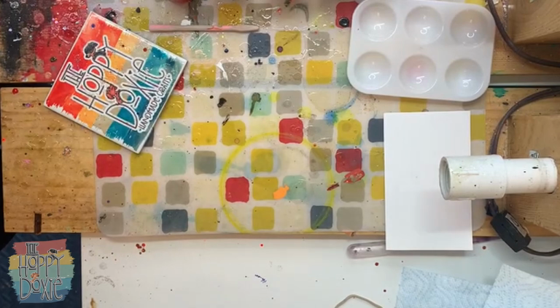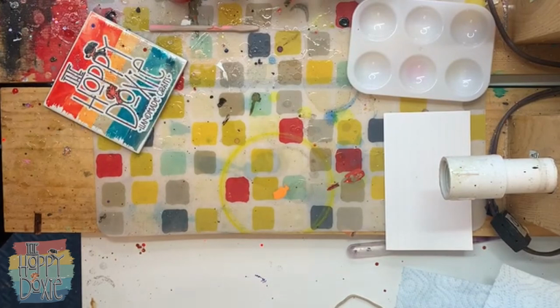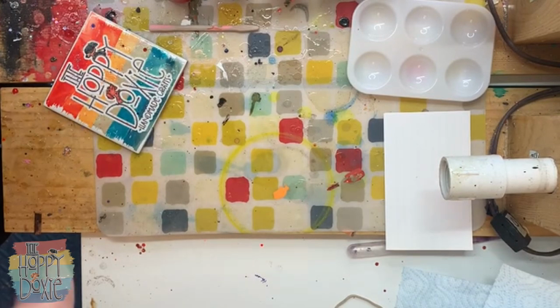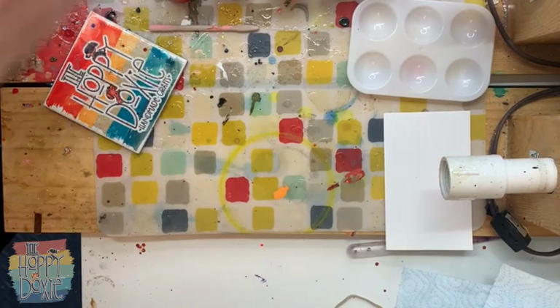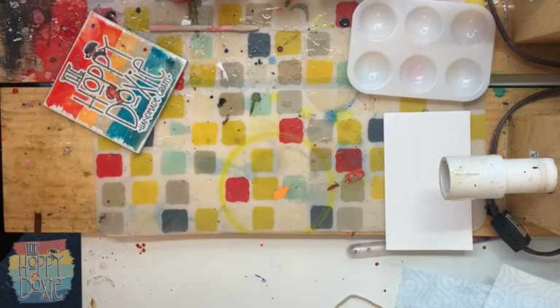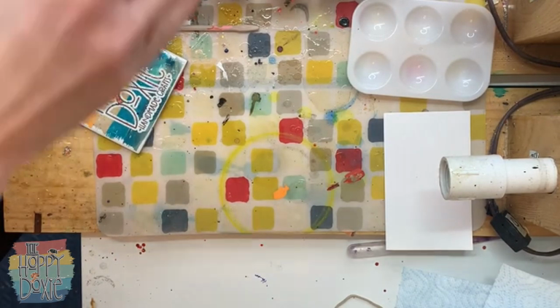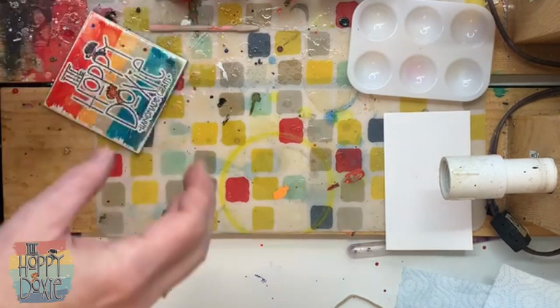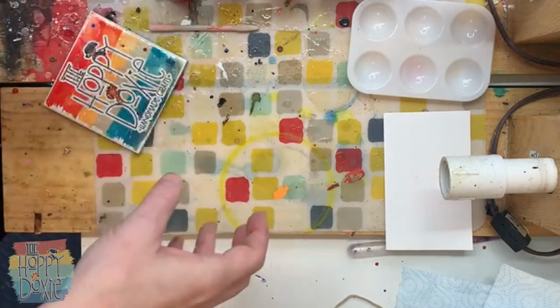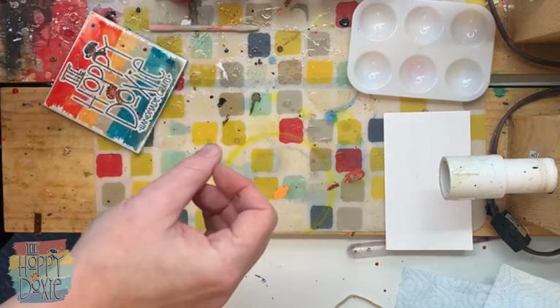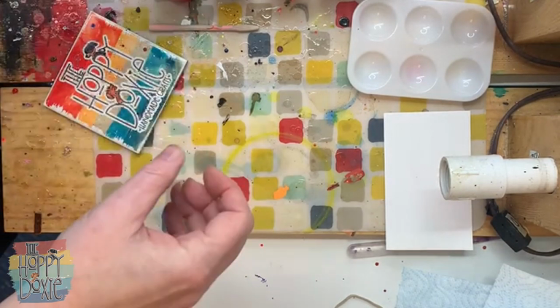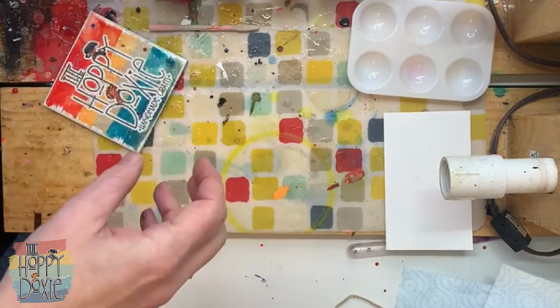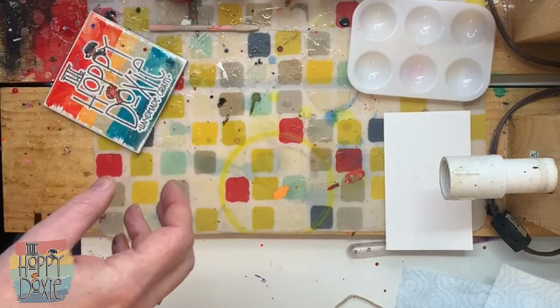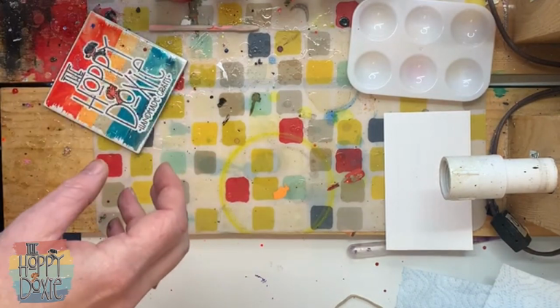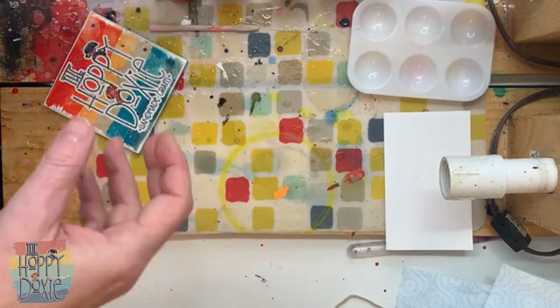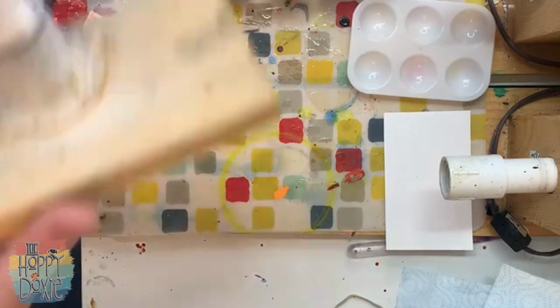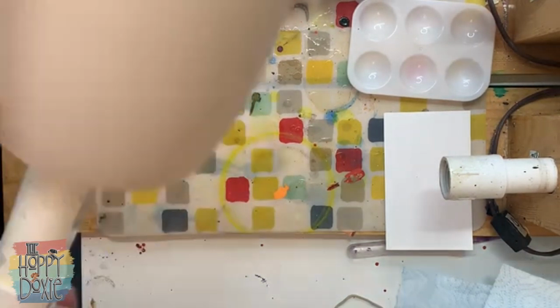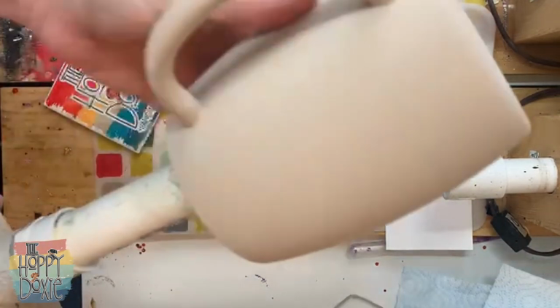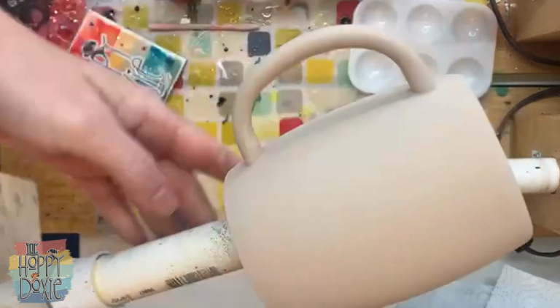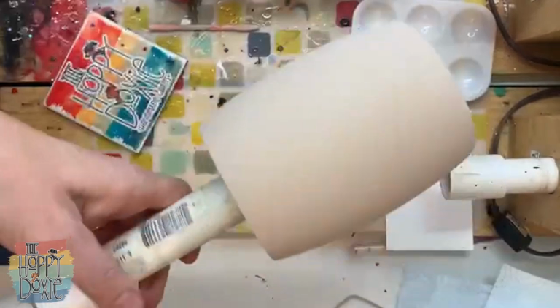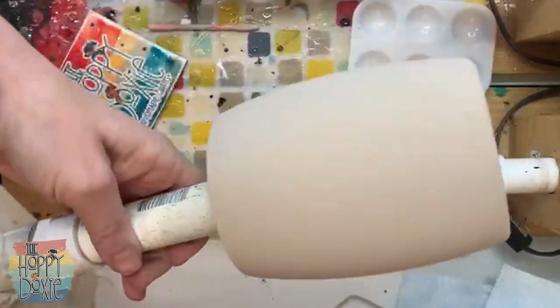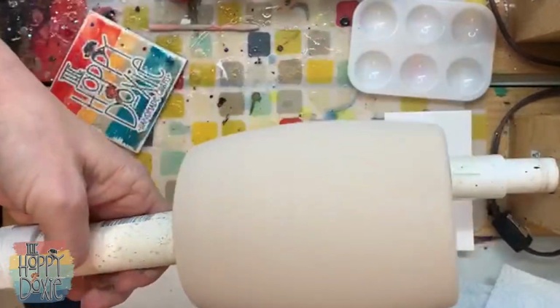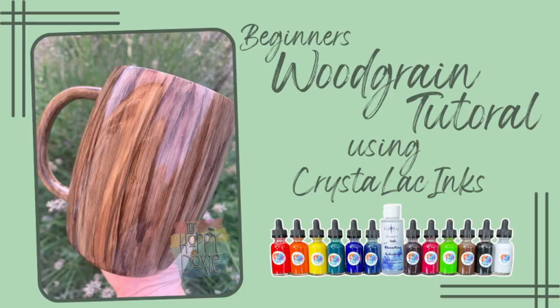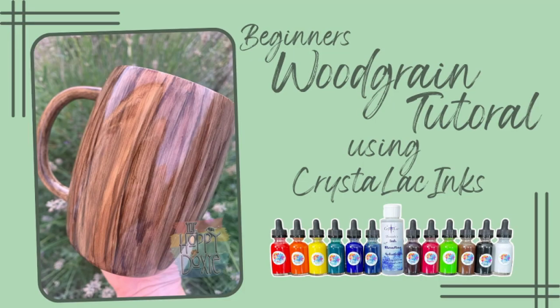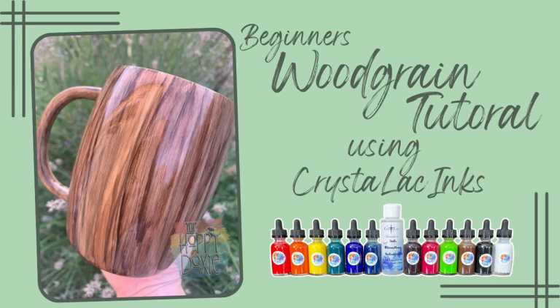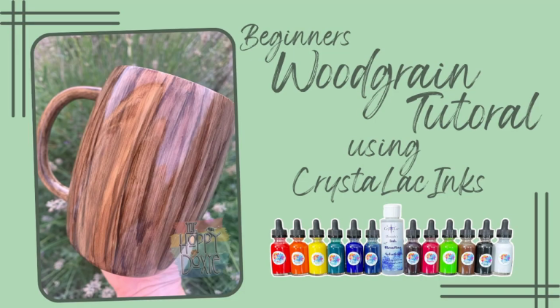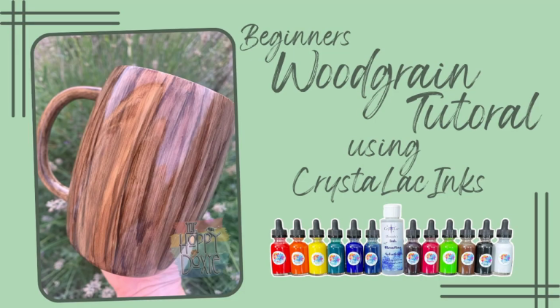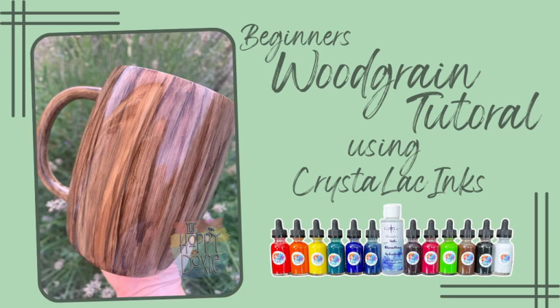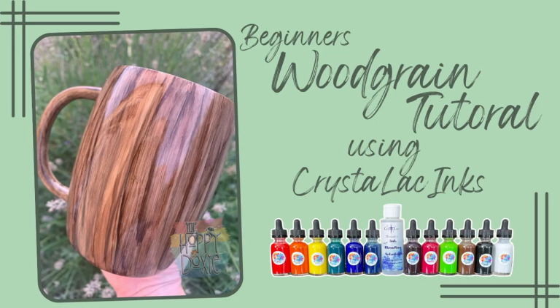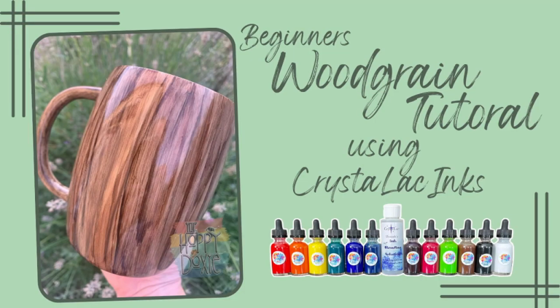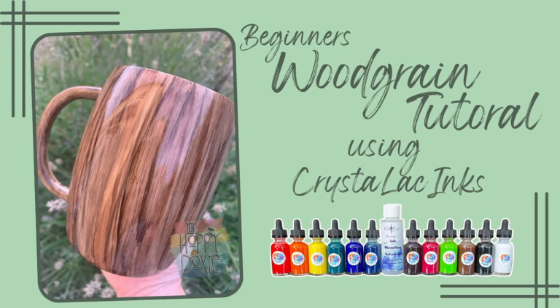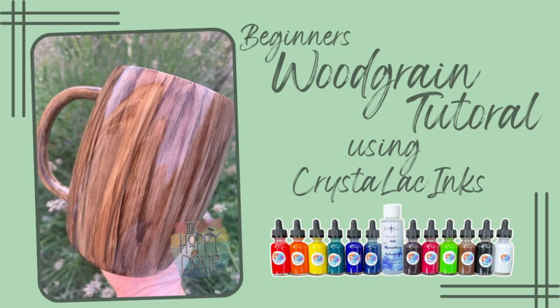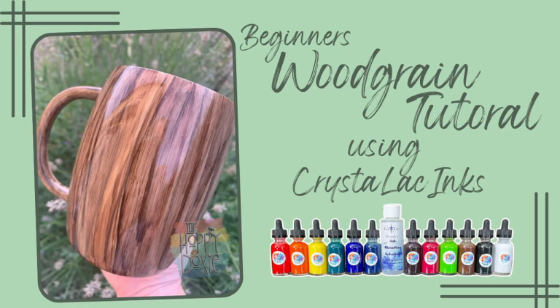Hey guys, it's Breanne from the Hoppy Doxy and today I'm going to show you how to do wood grain using the new Crystallac inks.